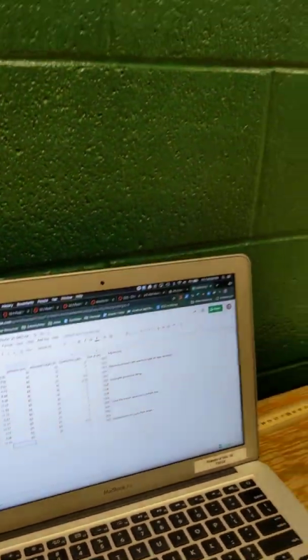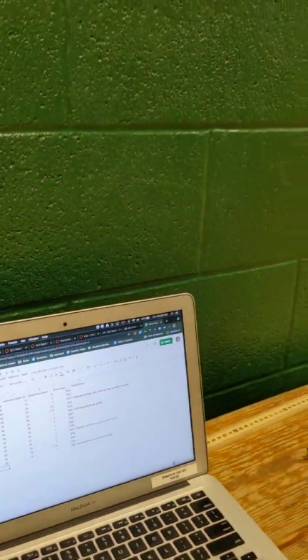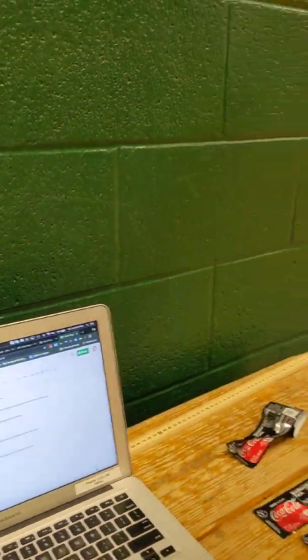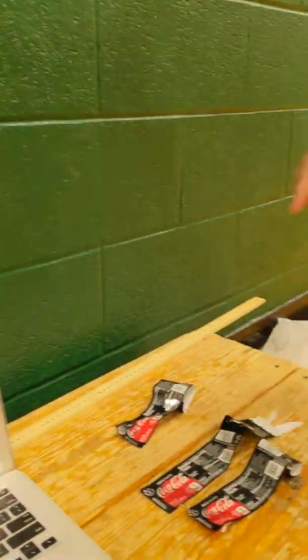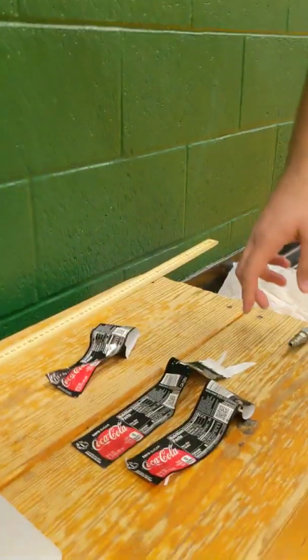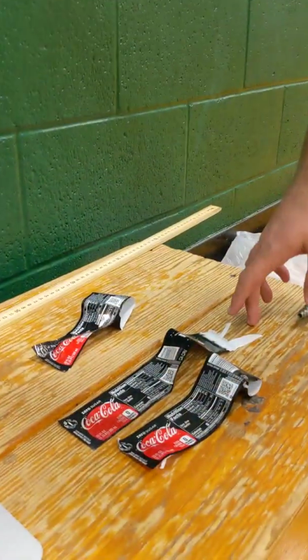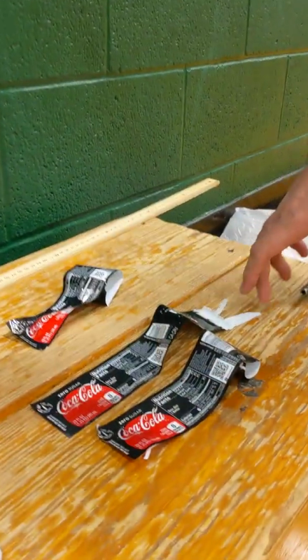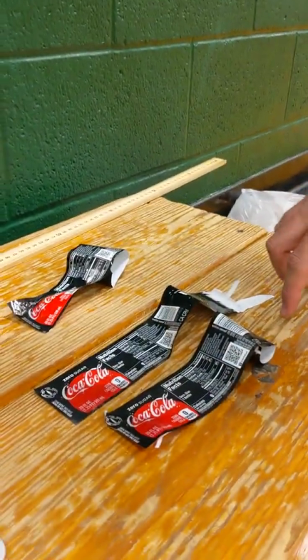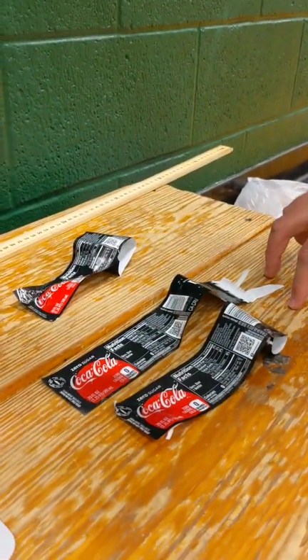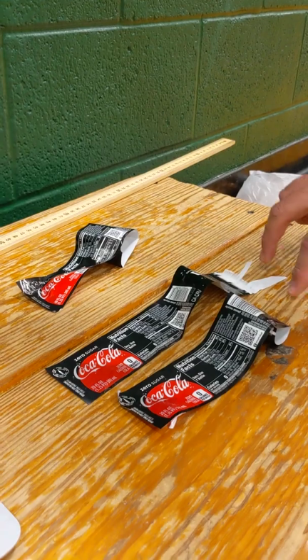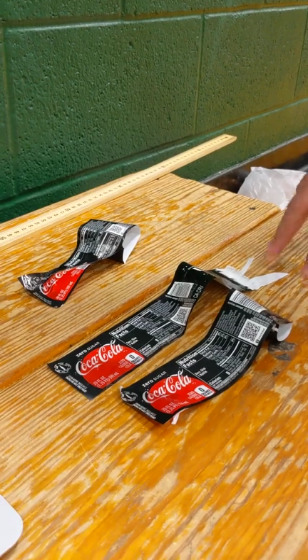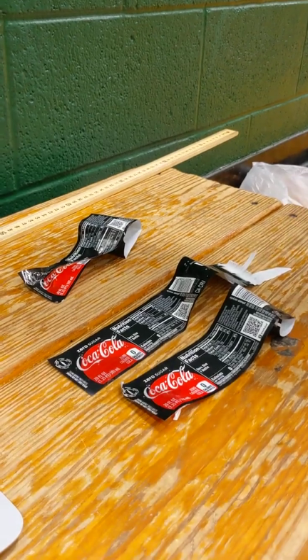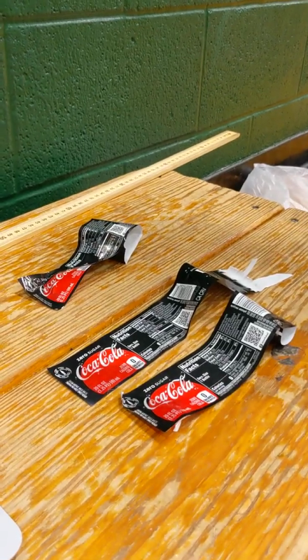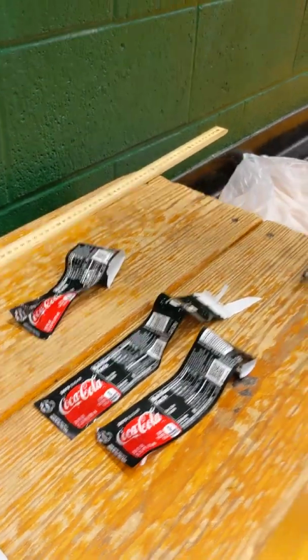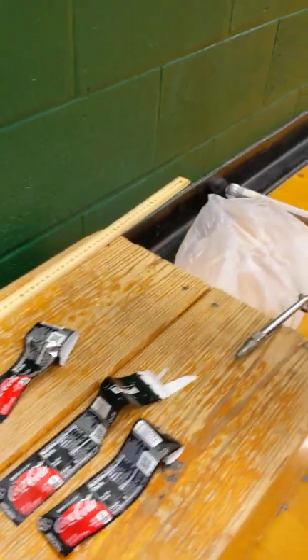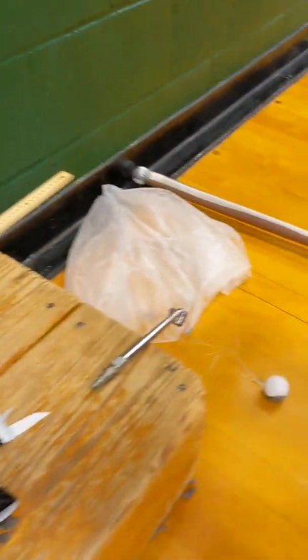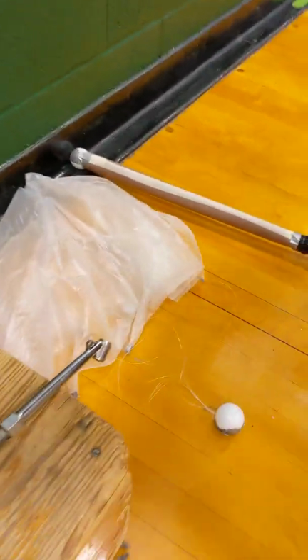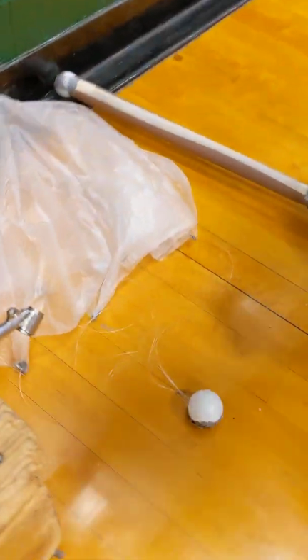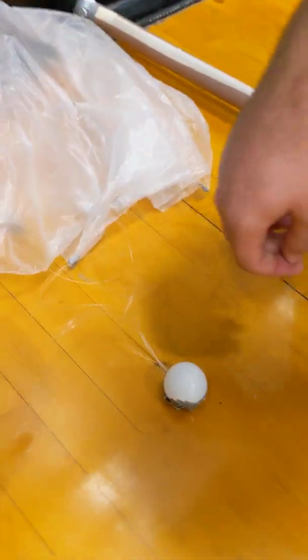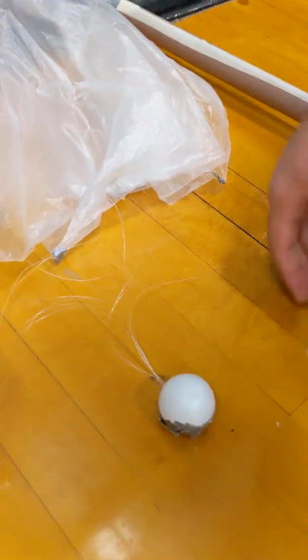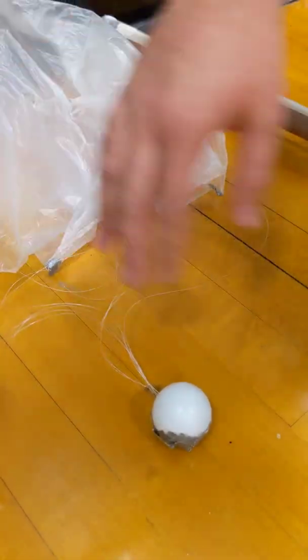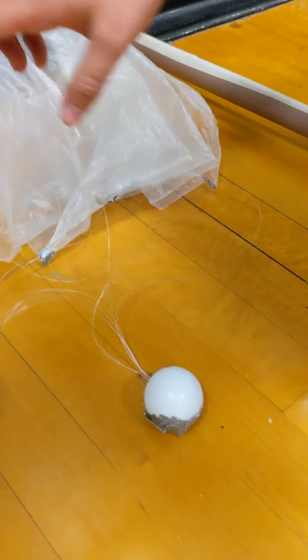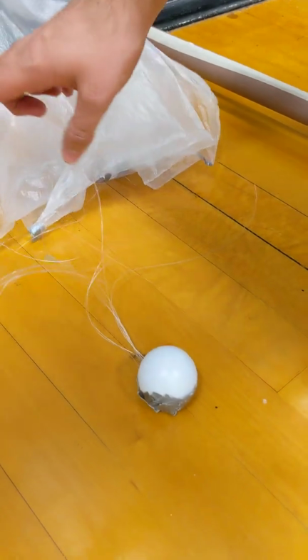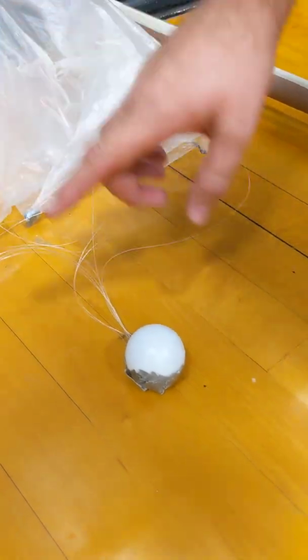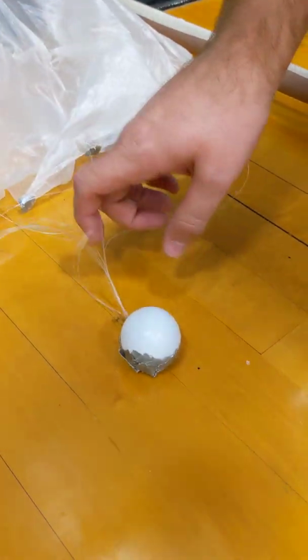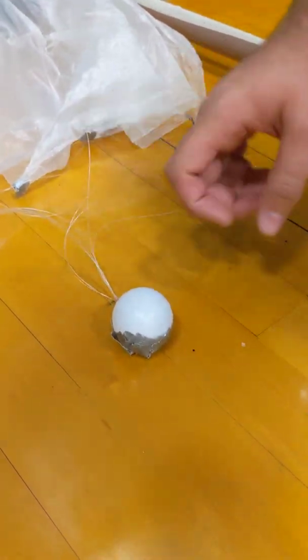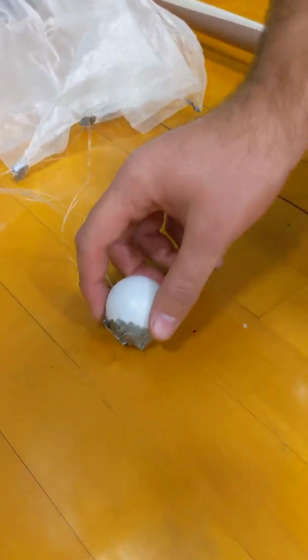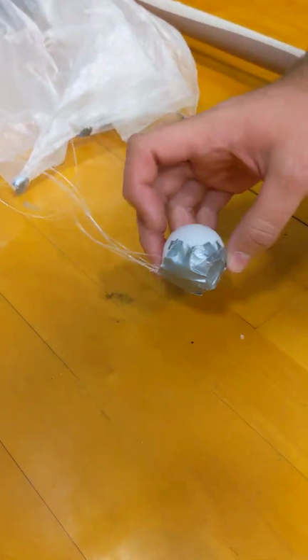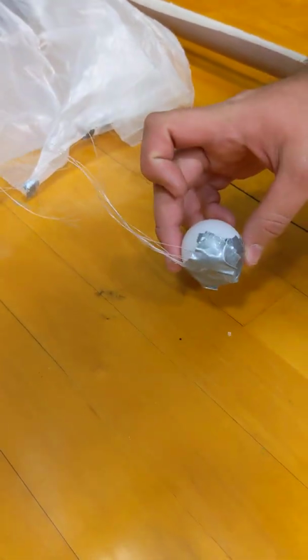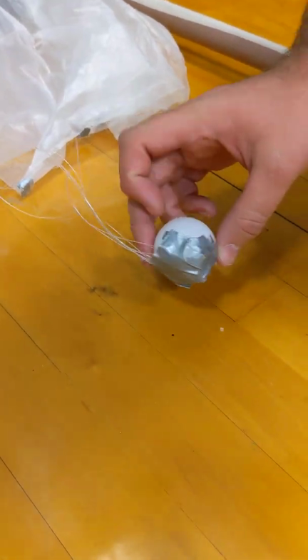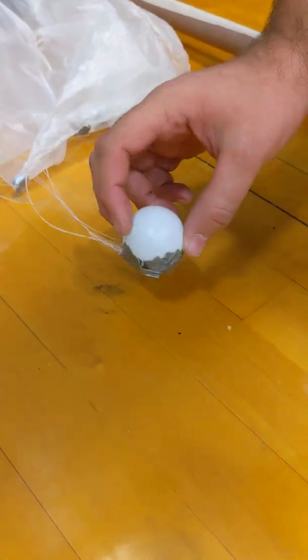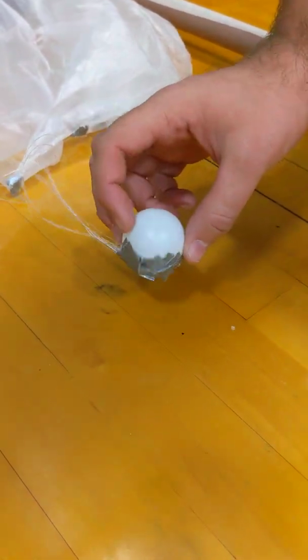We ended up going with mostly Coke bottles for this rocket. For our parachute, we have a trash bag with fishing line attached with duct tape to the ping pong ball.